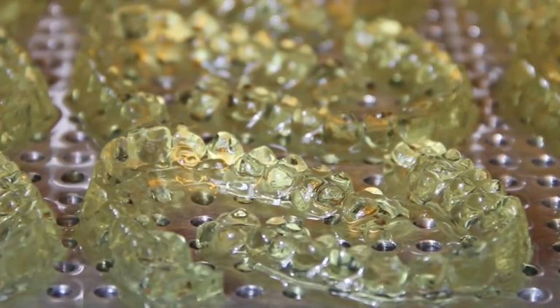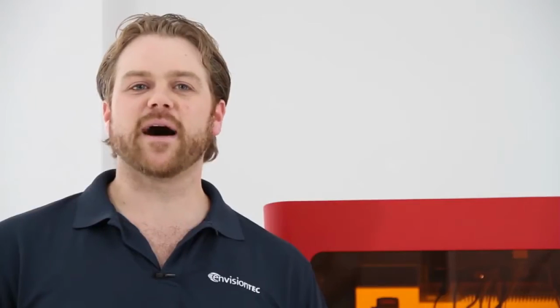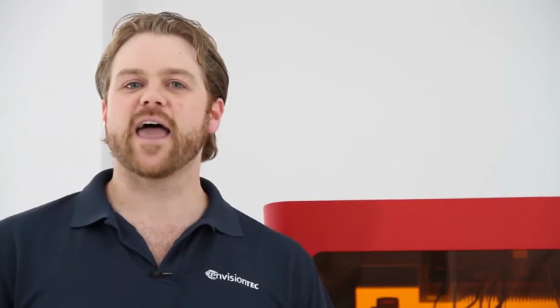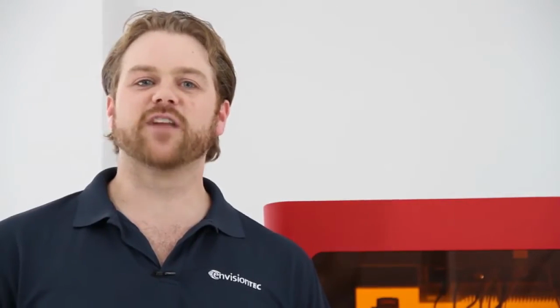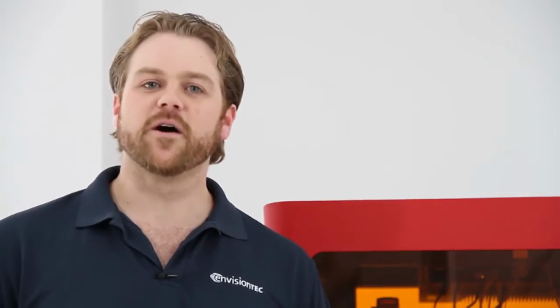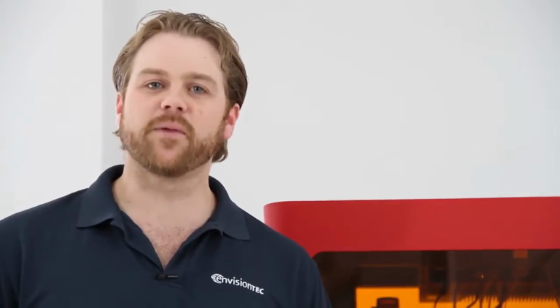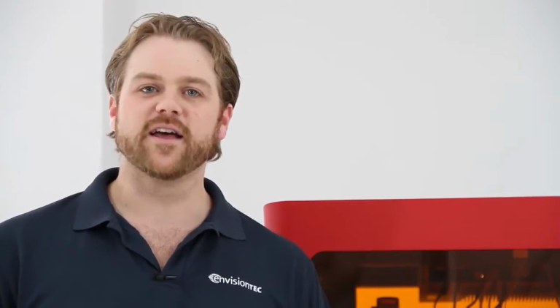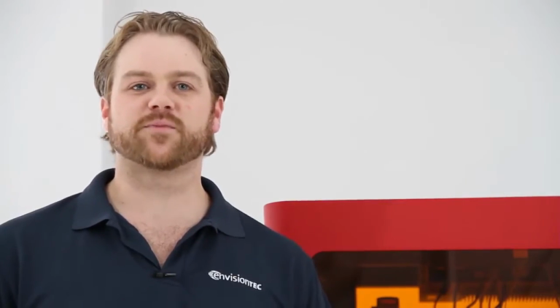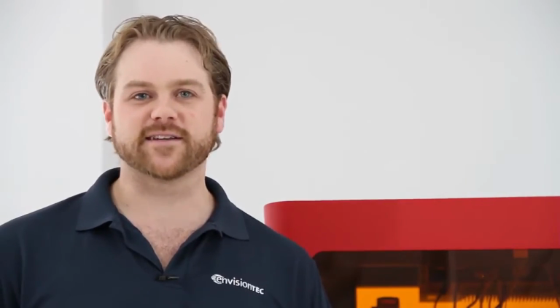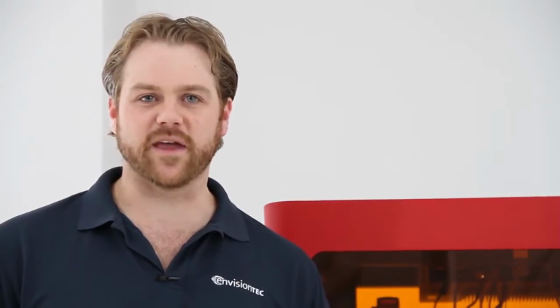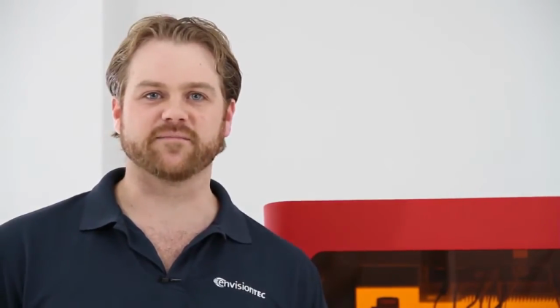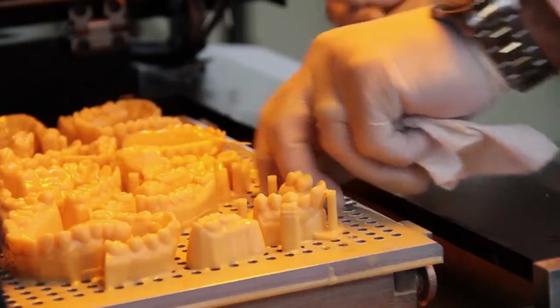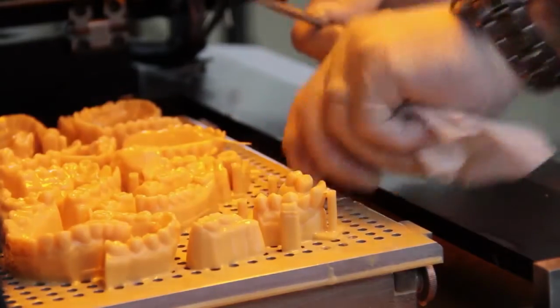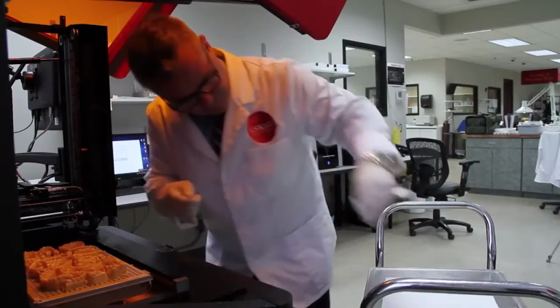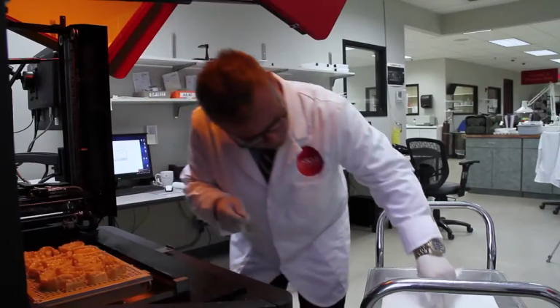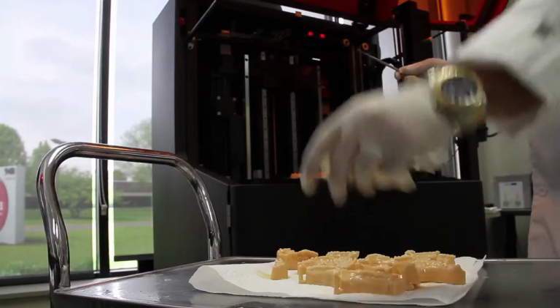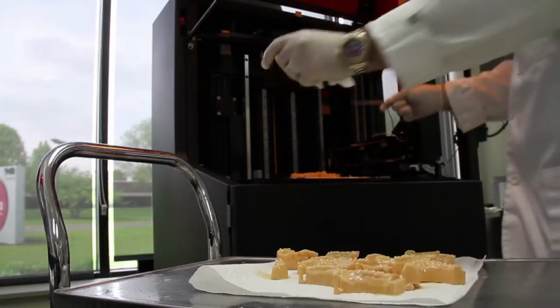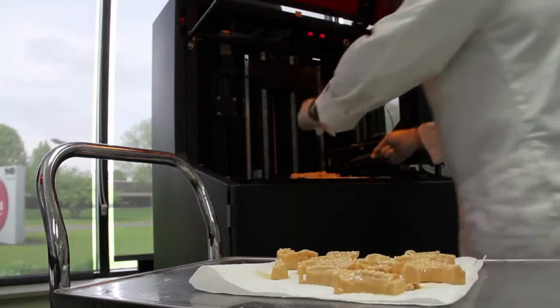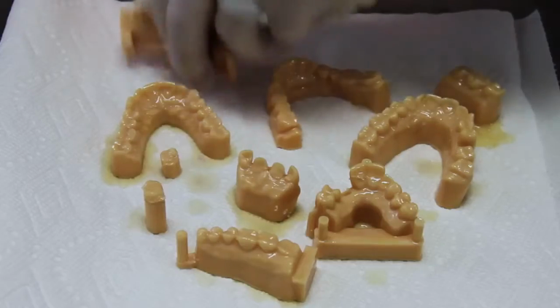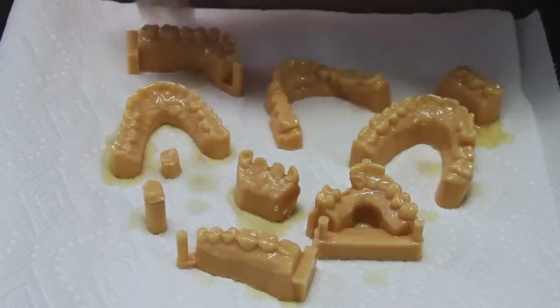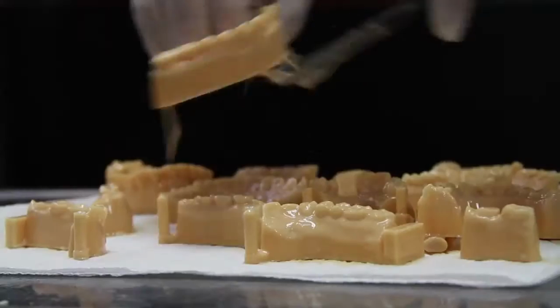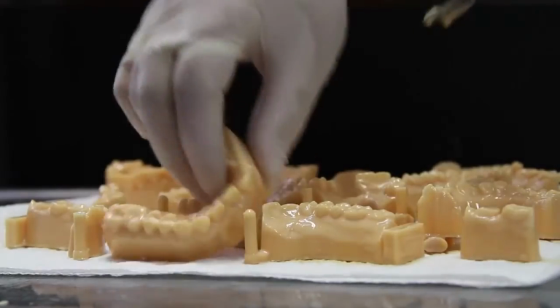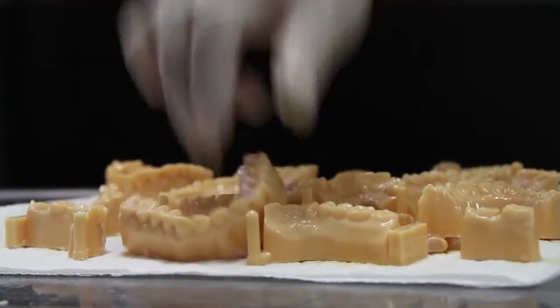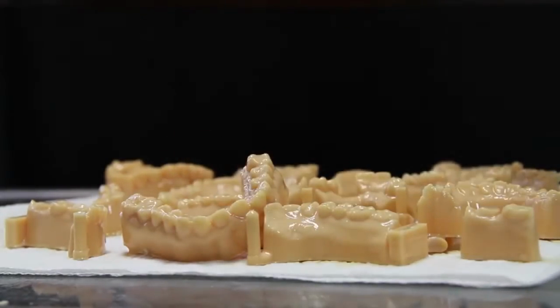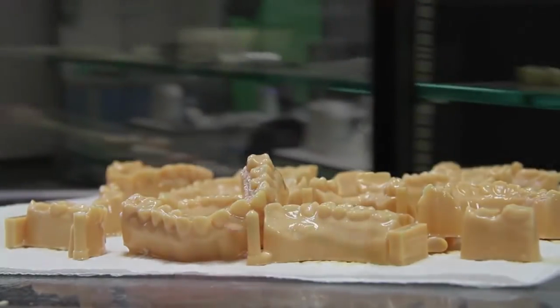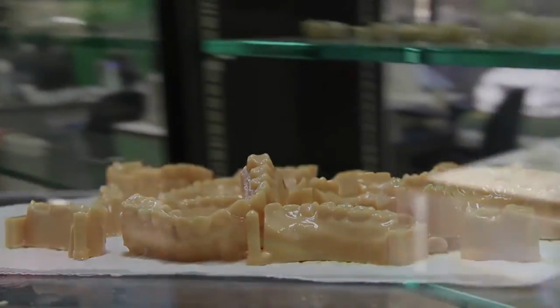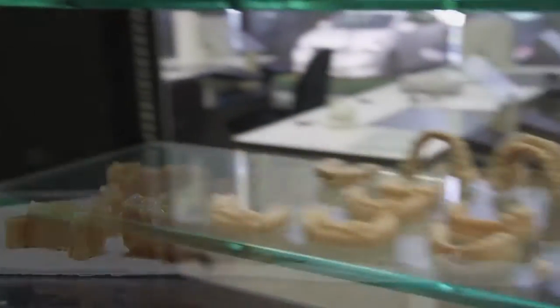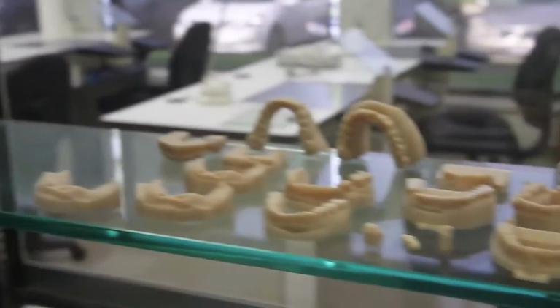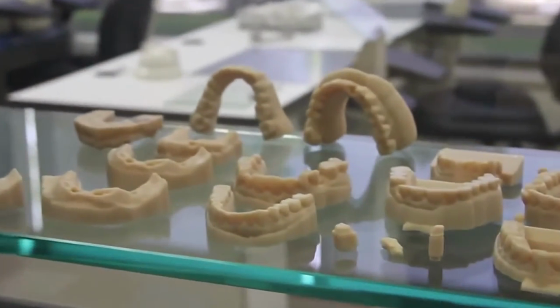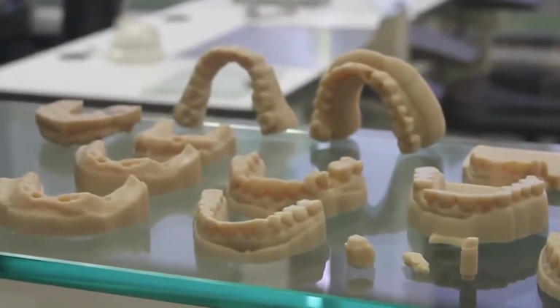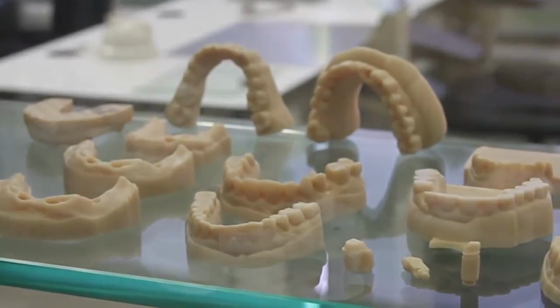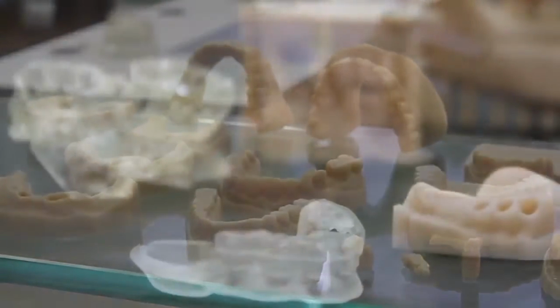These models have the lowest per part post processing time in the industry. That means in about 15 minutes I can post process an entire platform of models with virtually no hand holding of the models throughout the entire process.